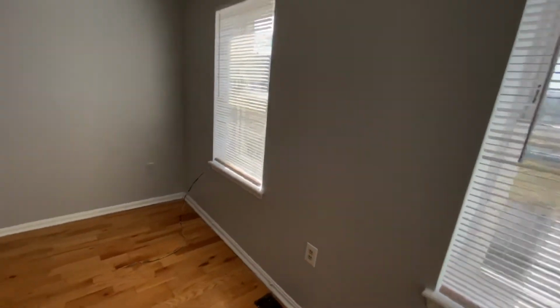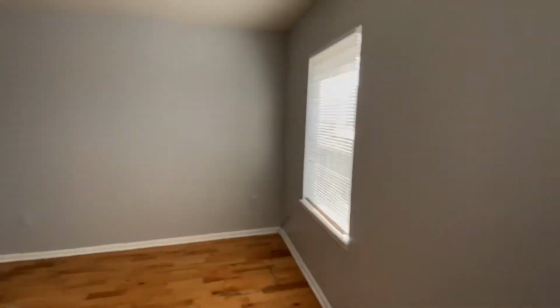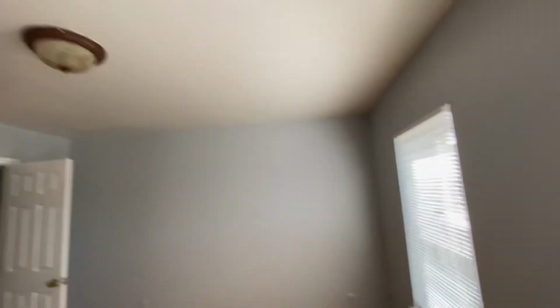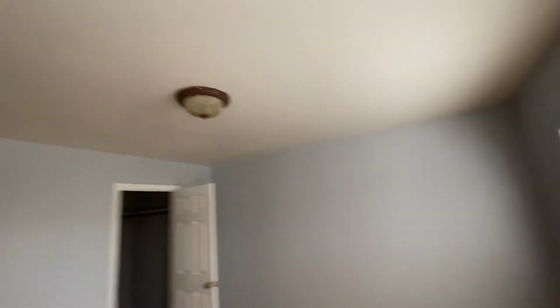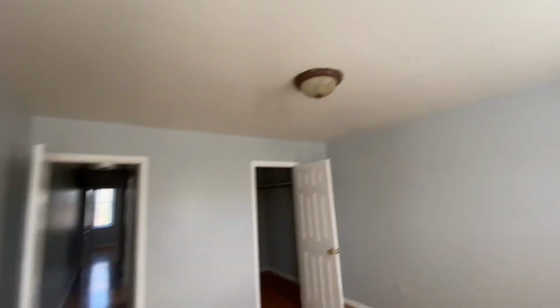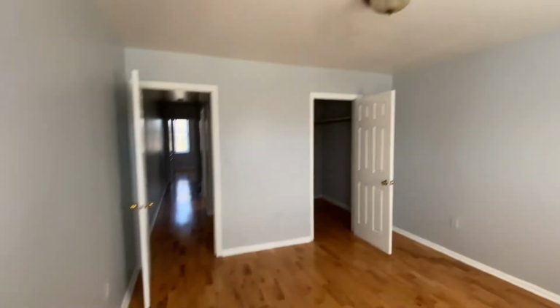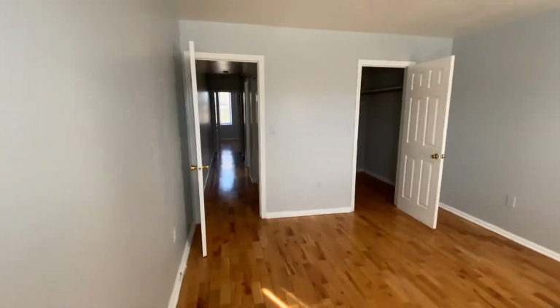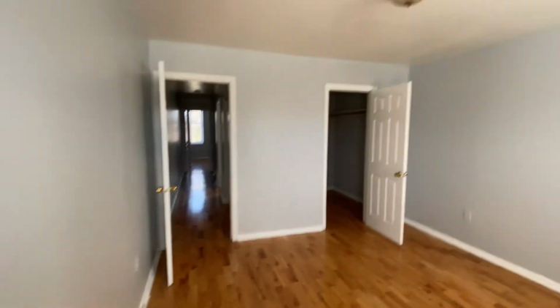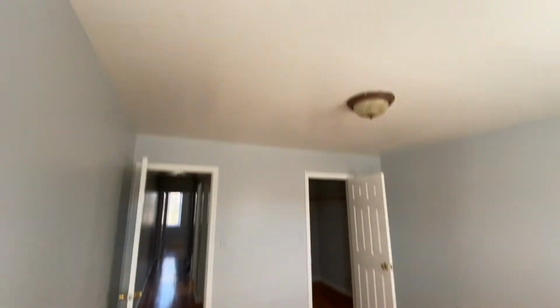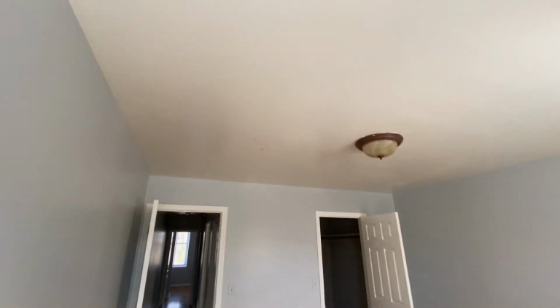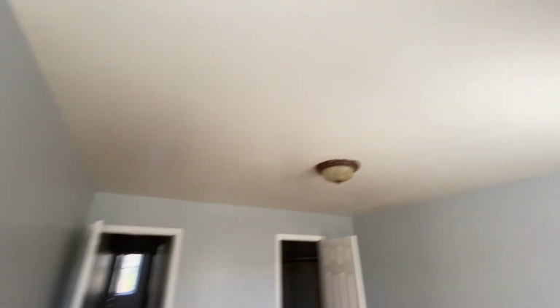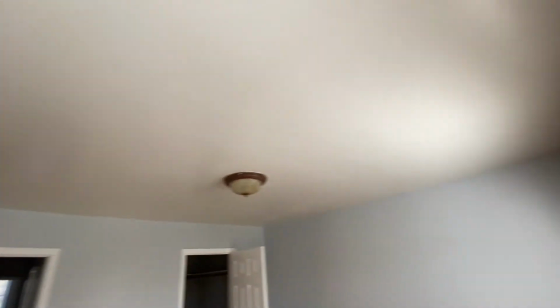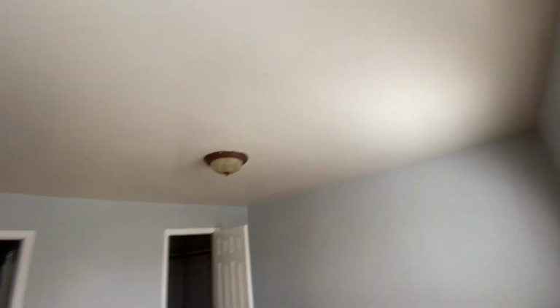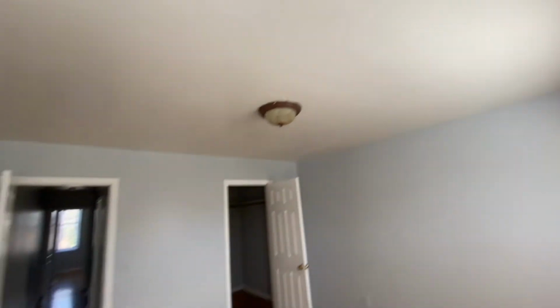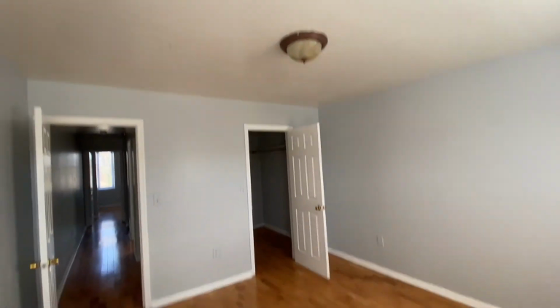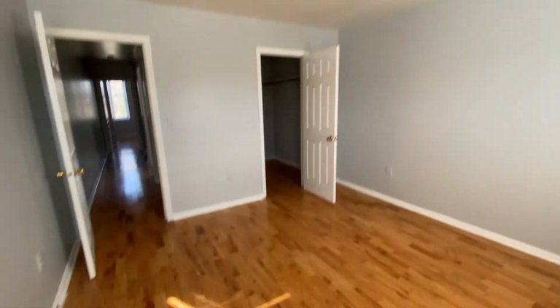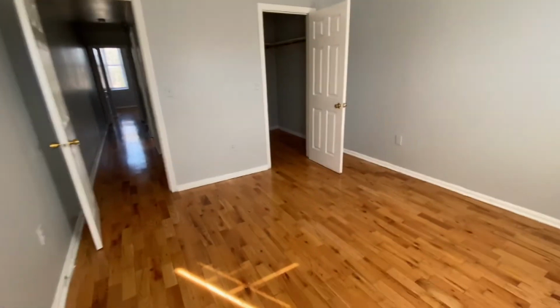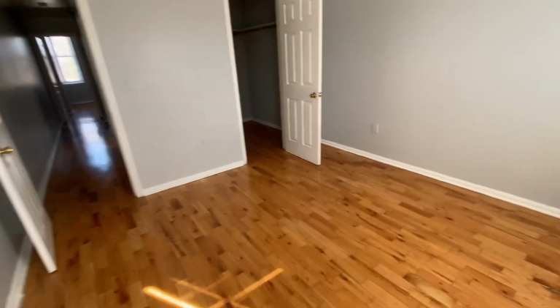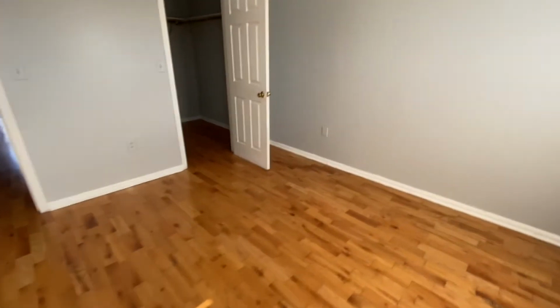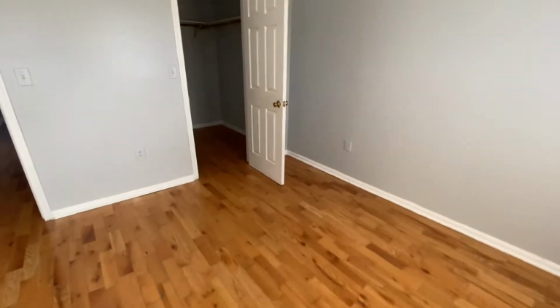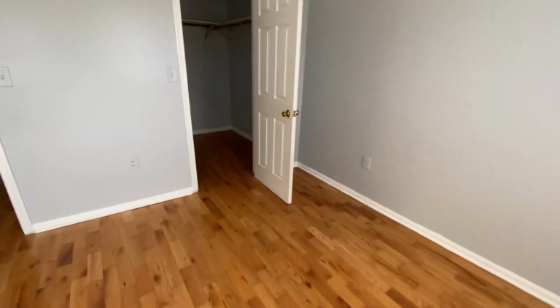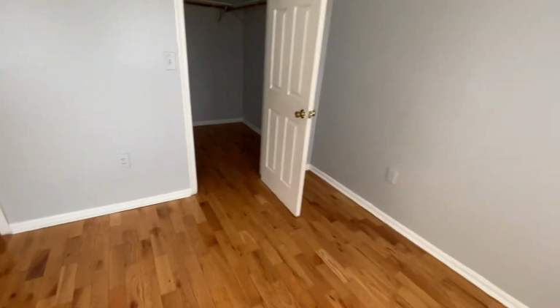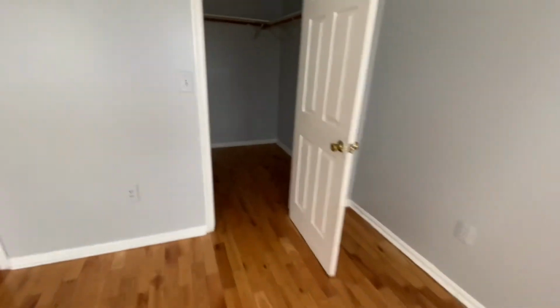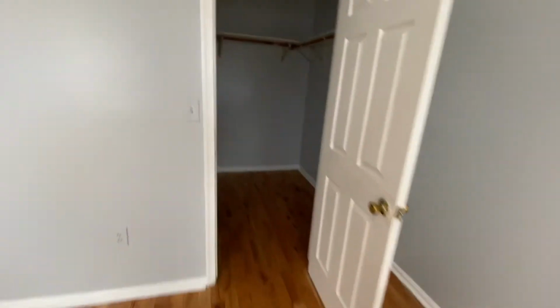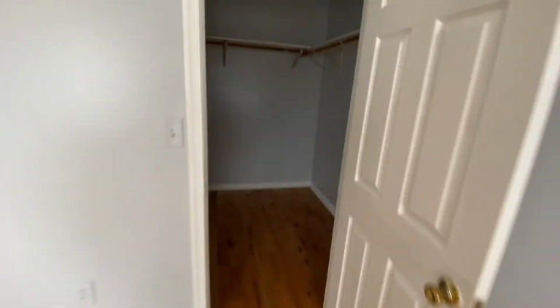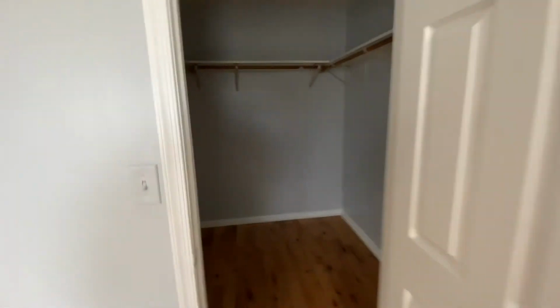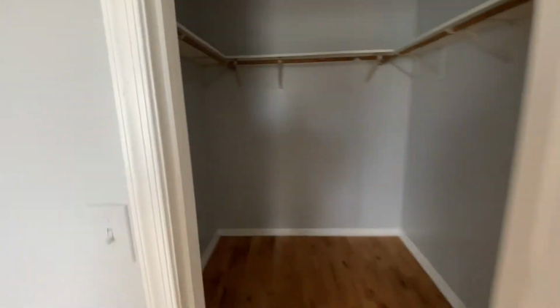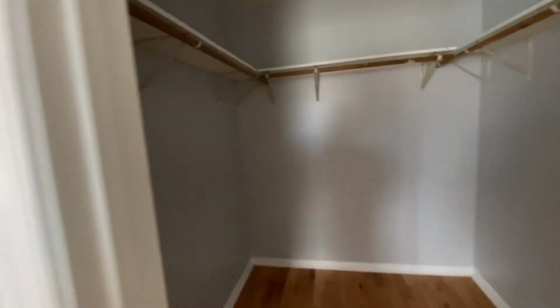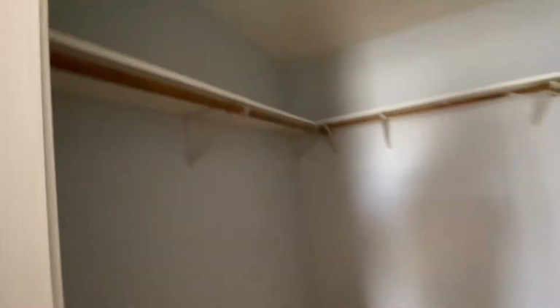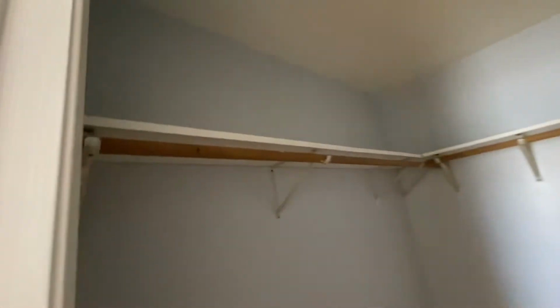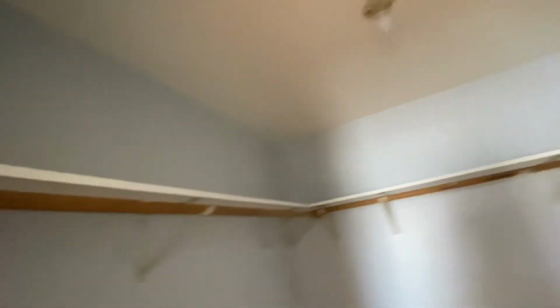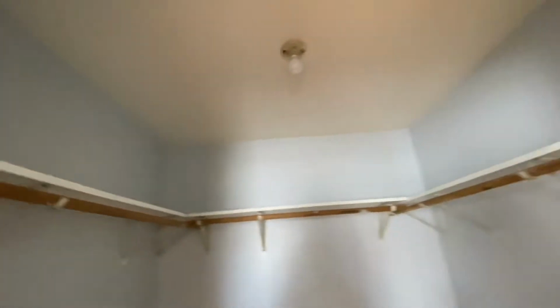Blinds and light fixtures are present. They did not paint the ceilings, which is fine. Nice big walk-in closet — functional.